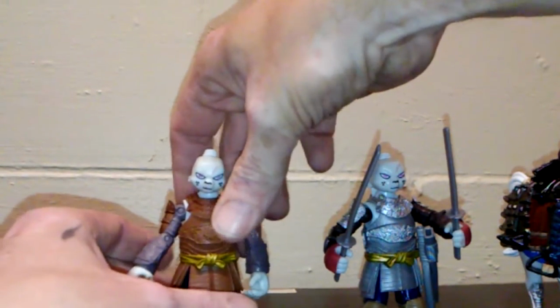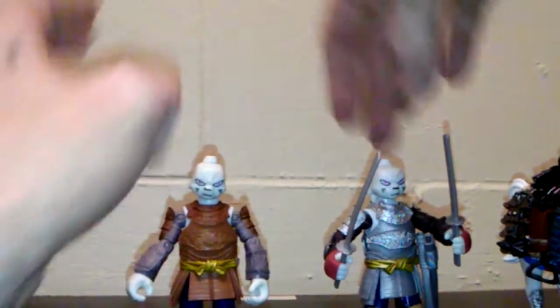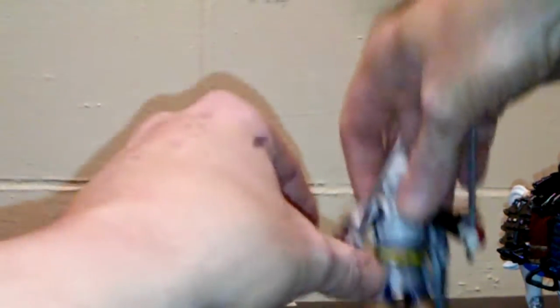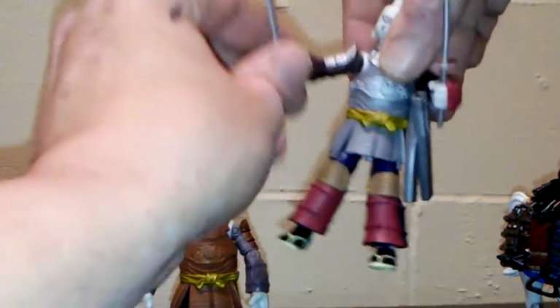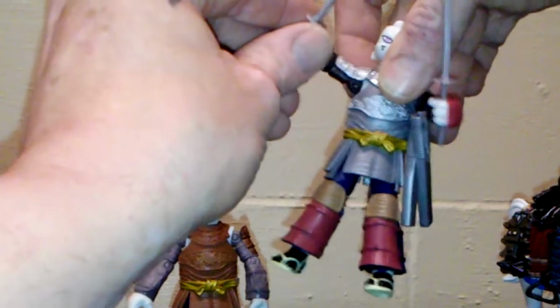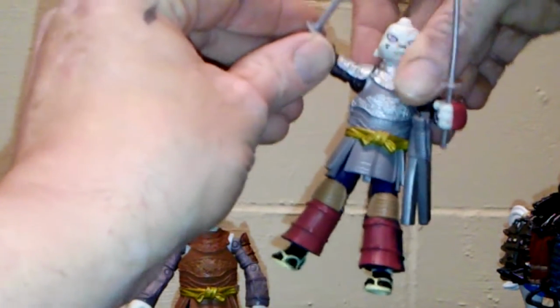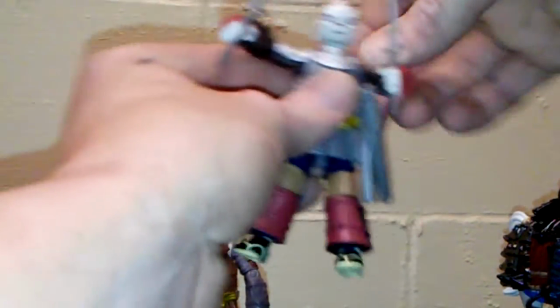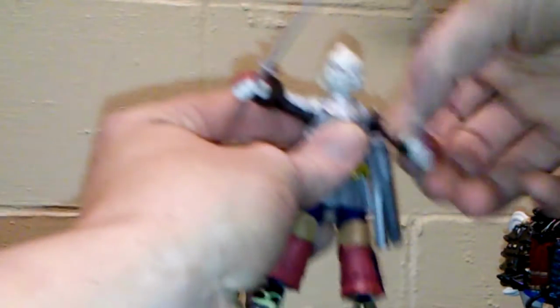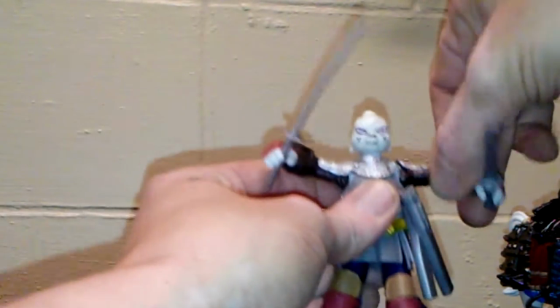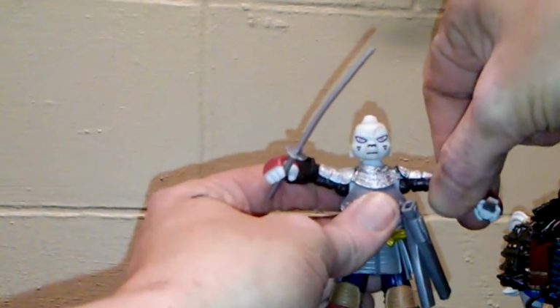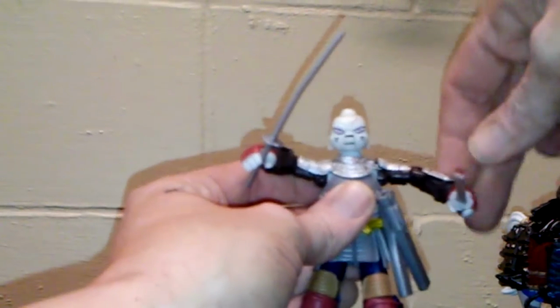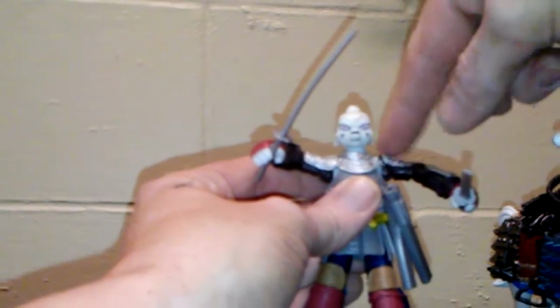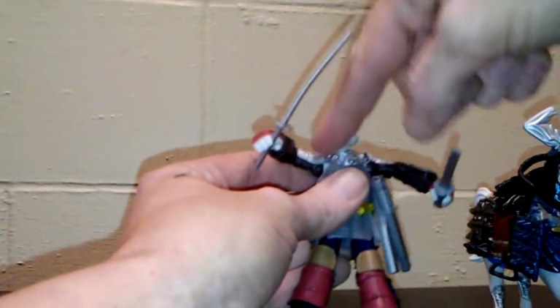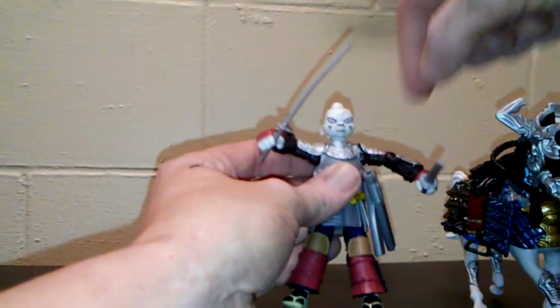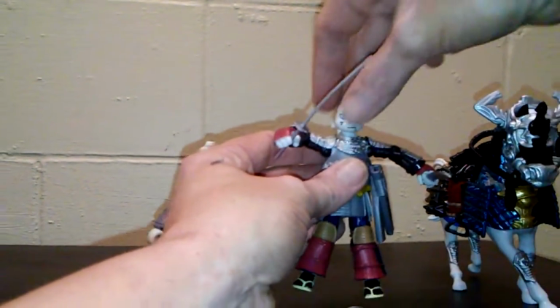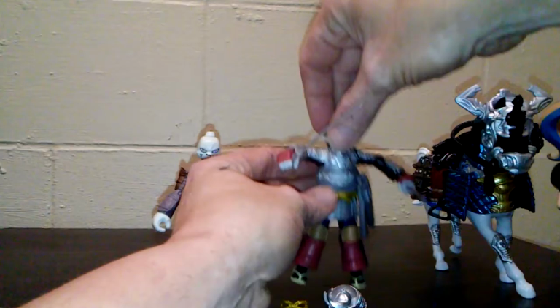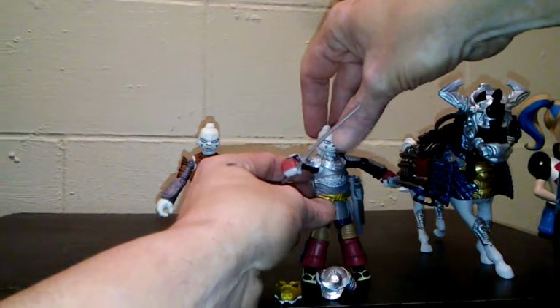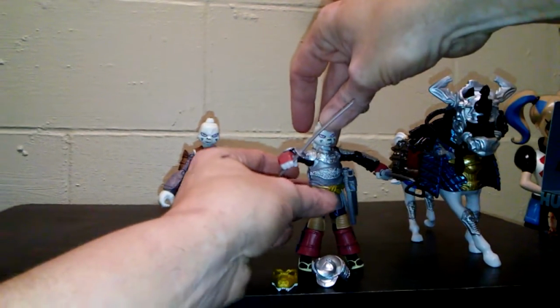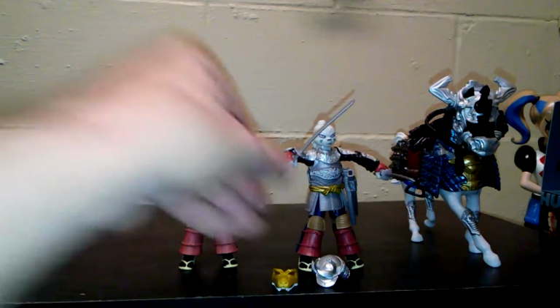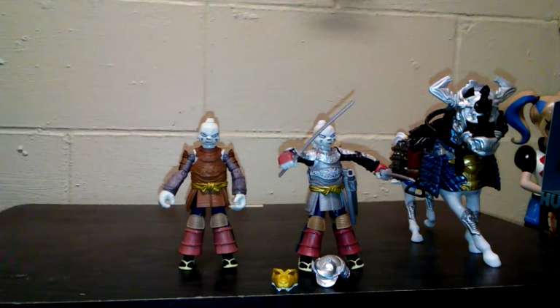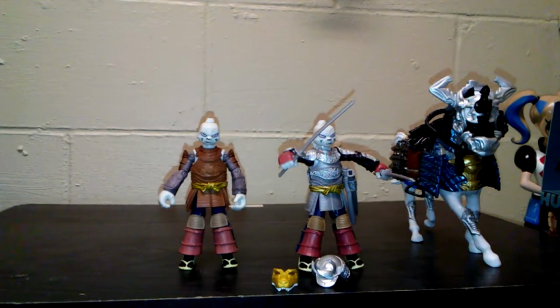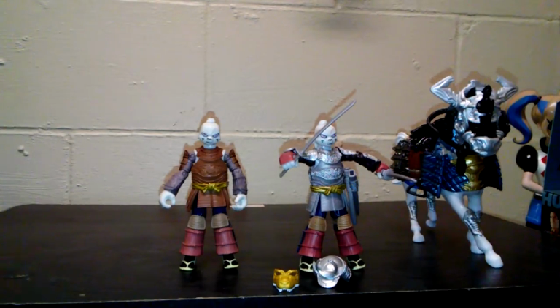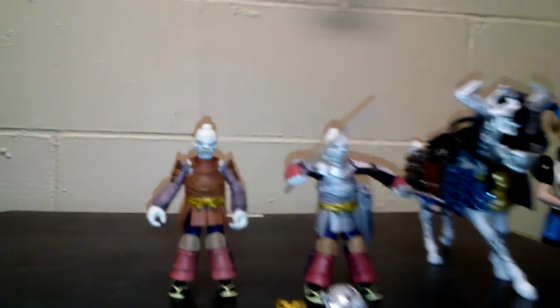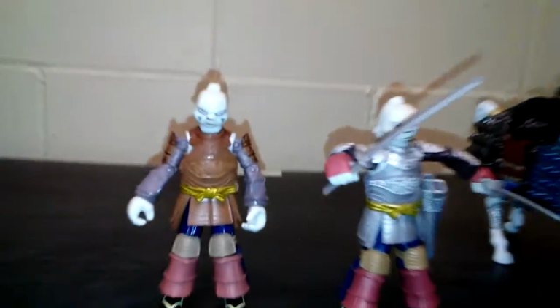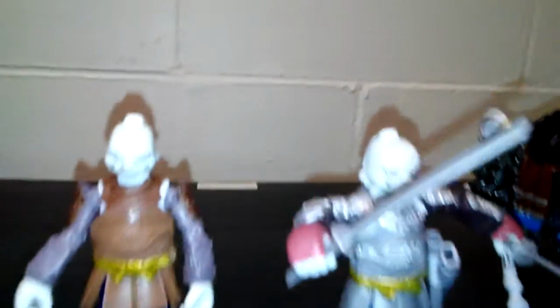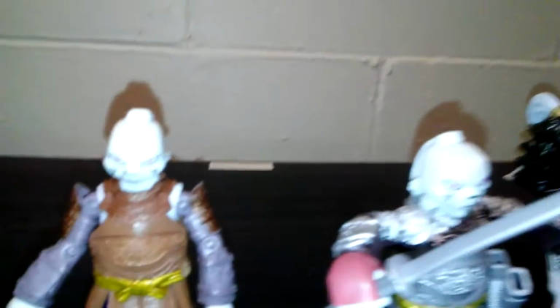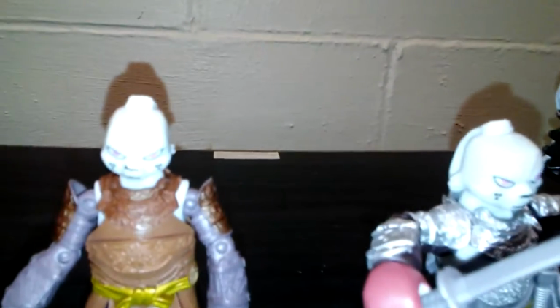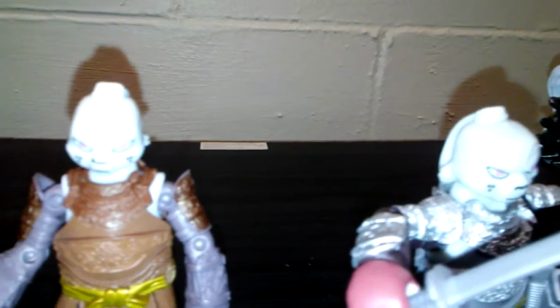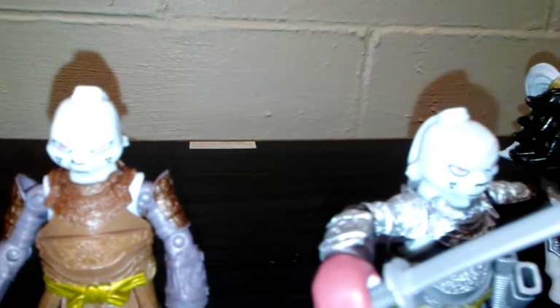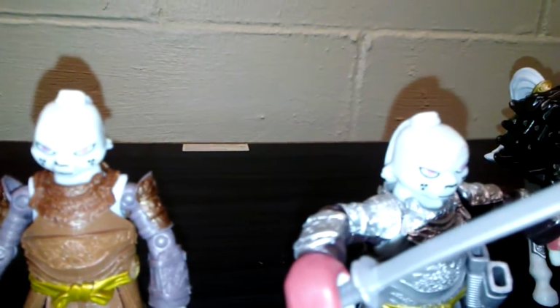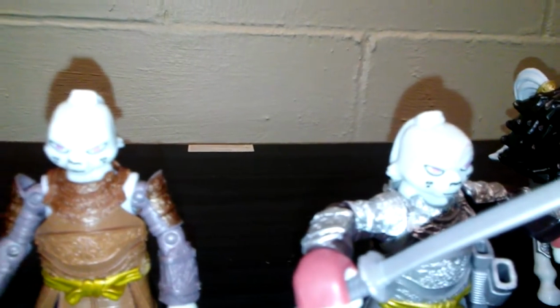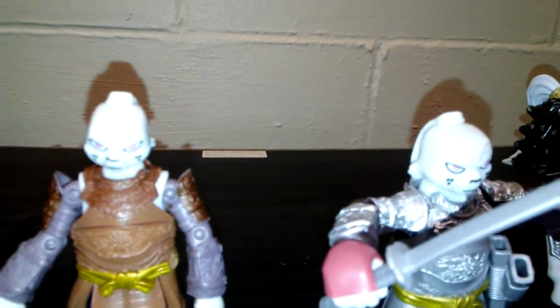That's super cool and they both do this. I like how the armor comes up and actually makes it one solid piece.